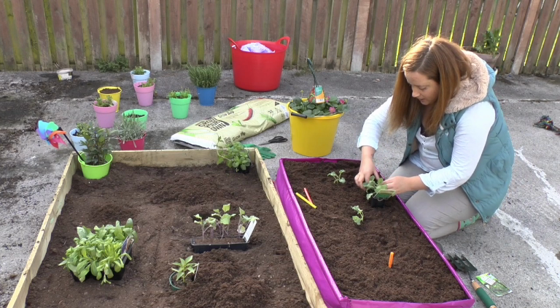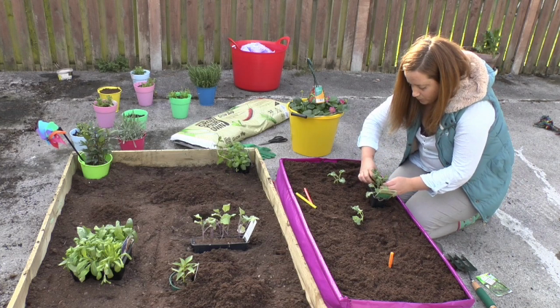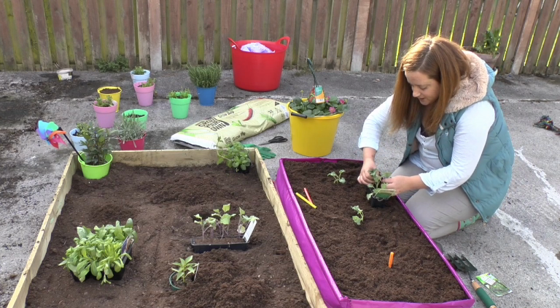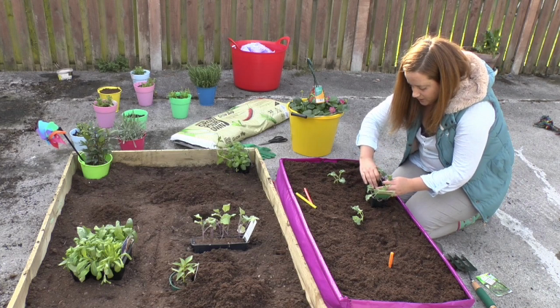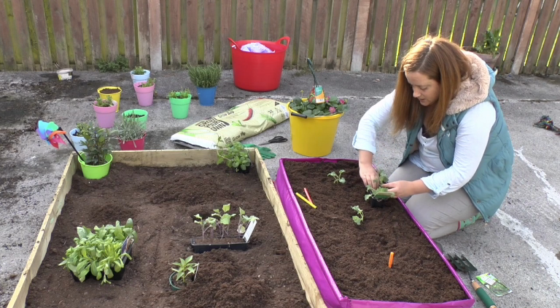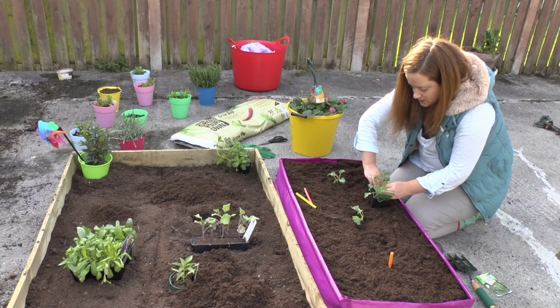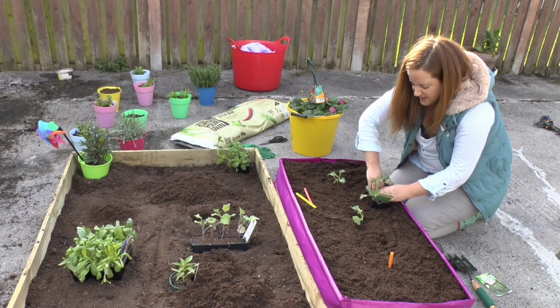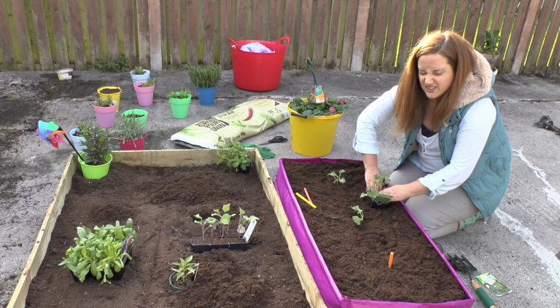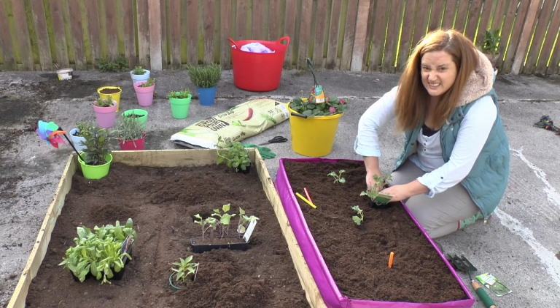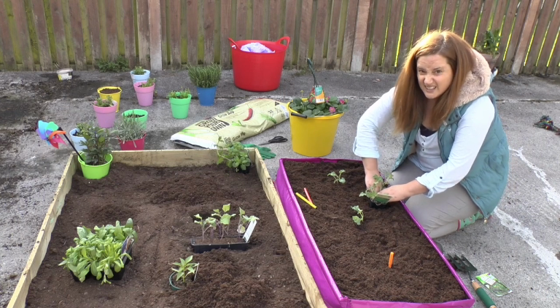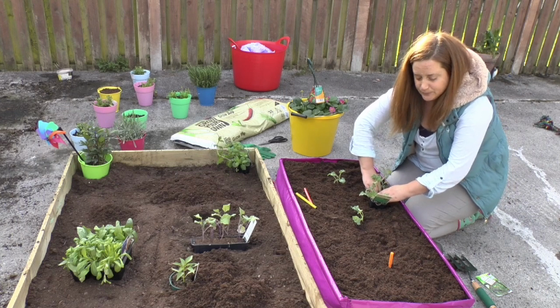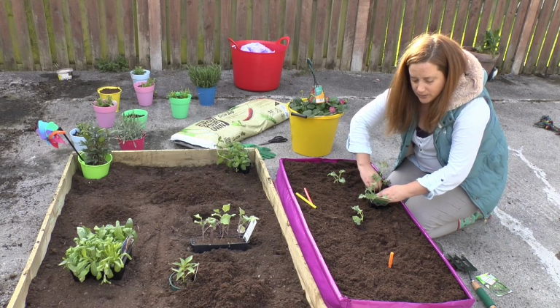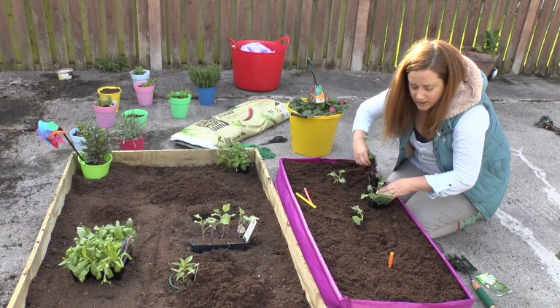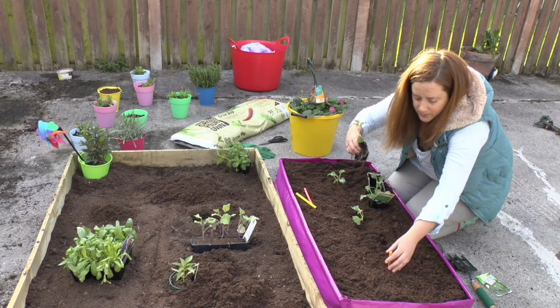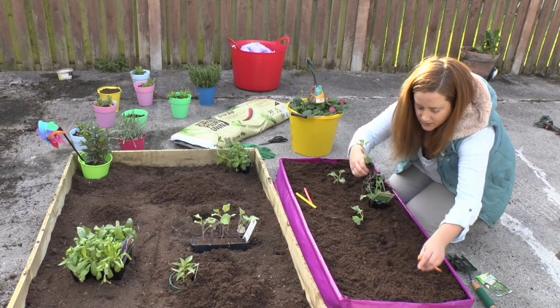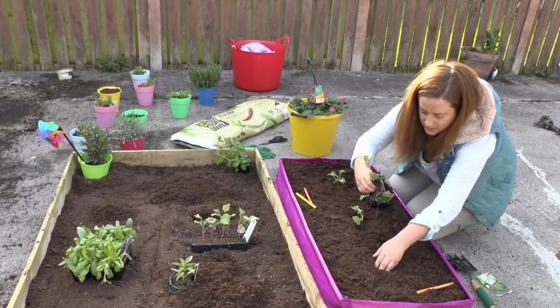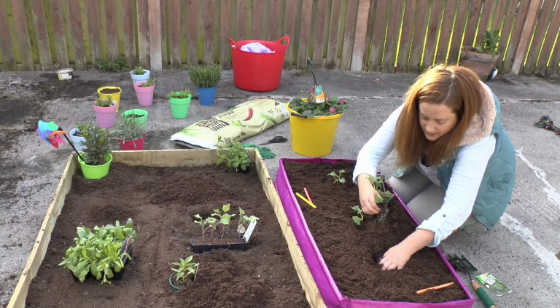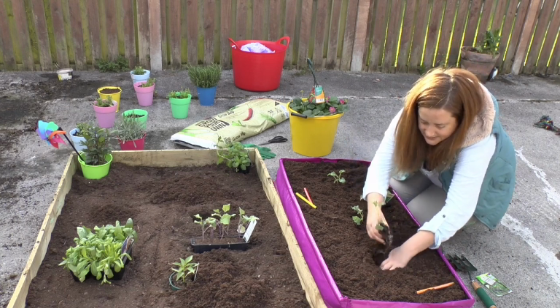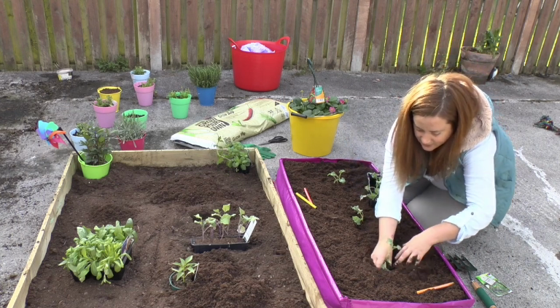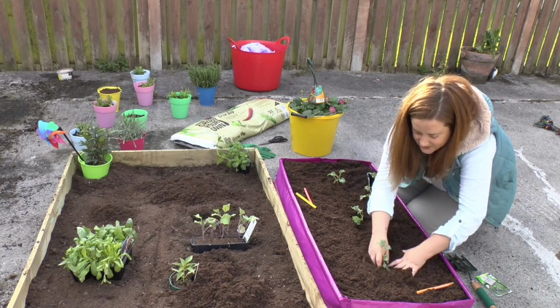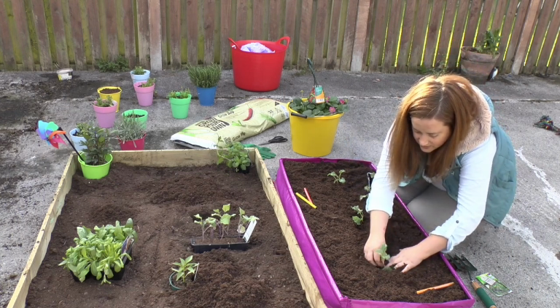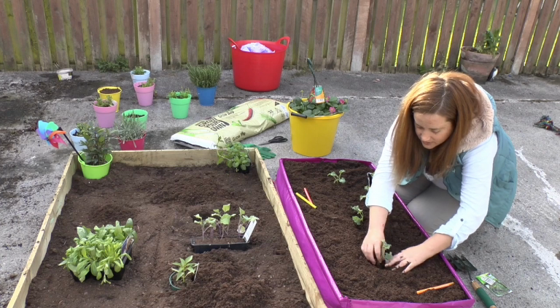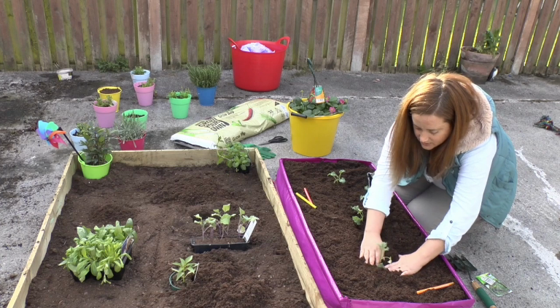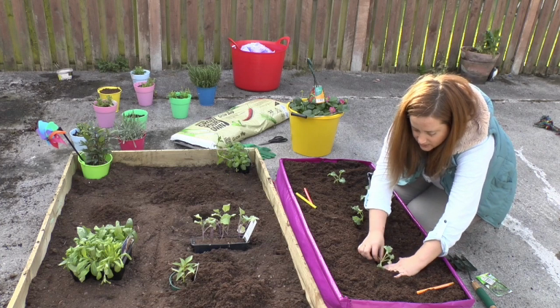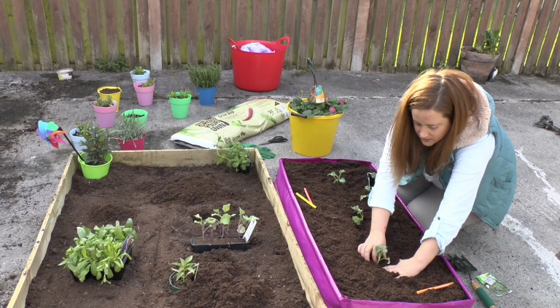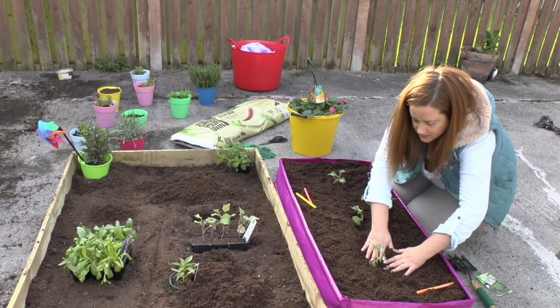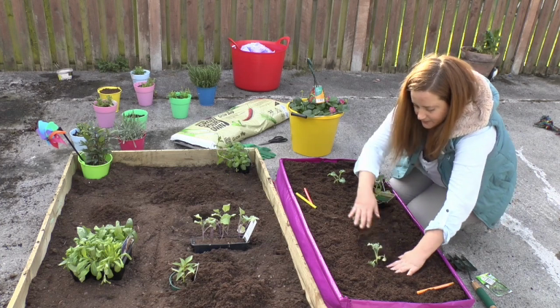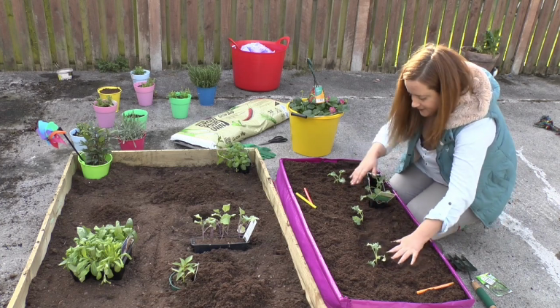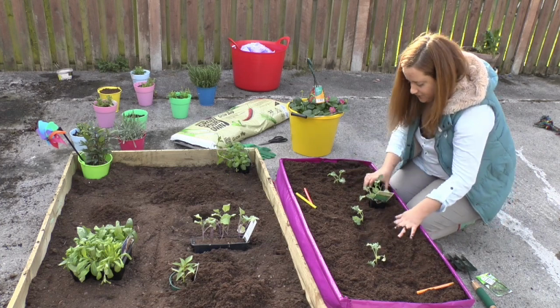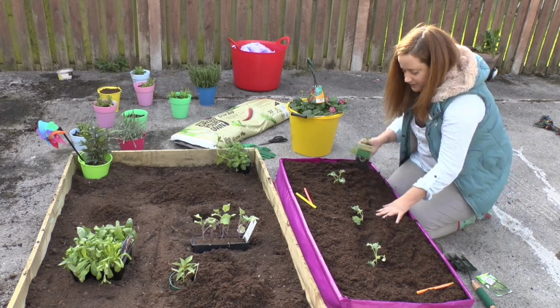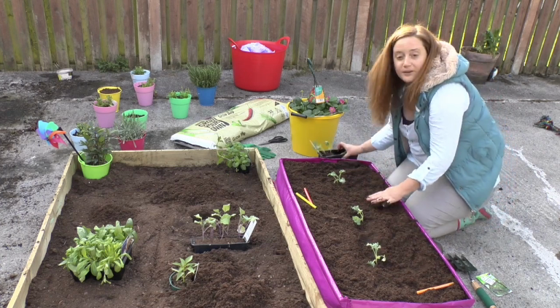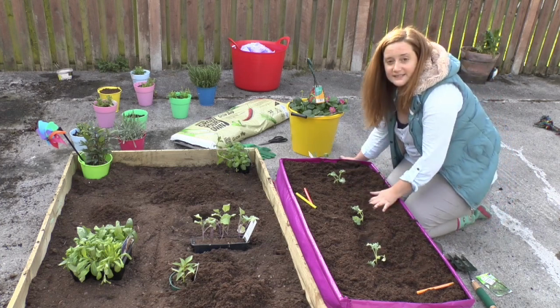We have one more to go. Get it nice and mucky and break it up and dig it right down. Now there's three lovely kale plants.